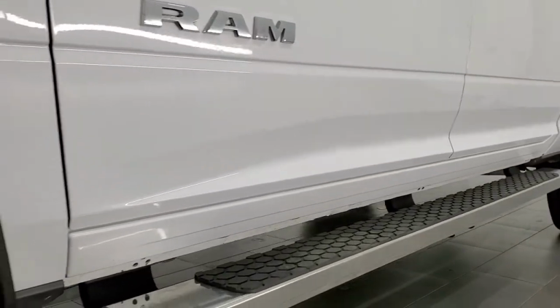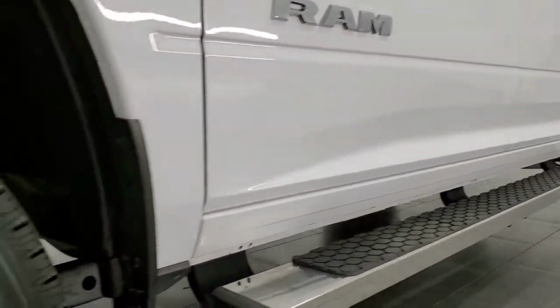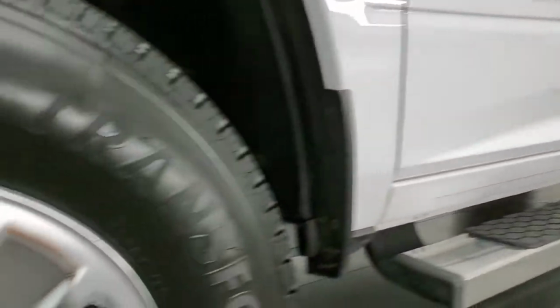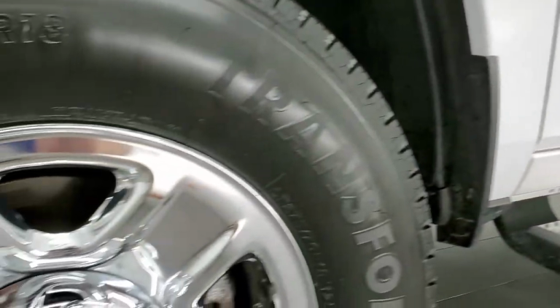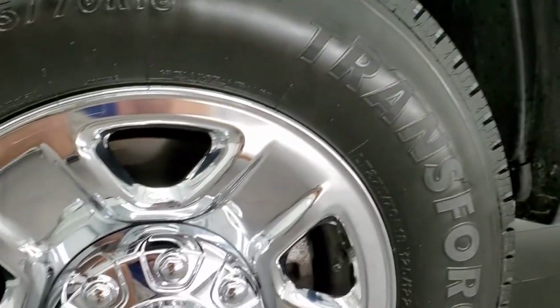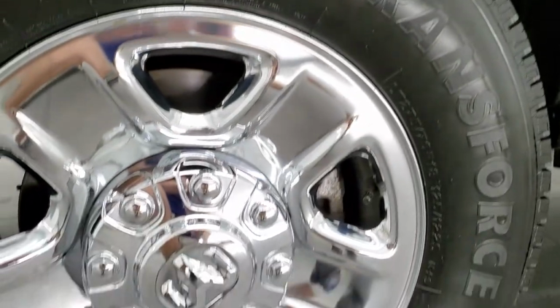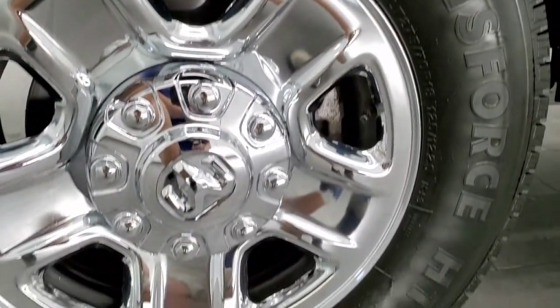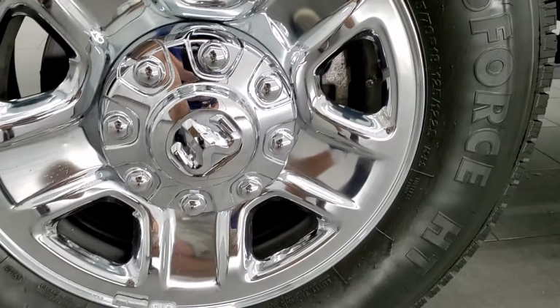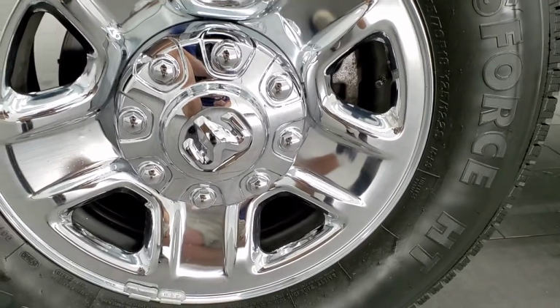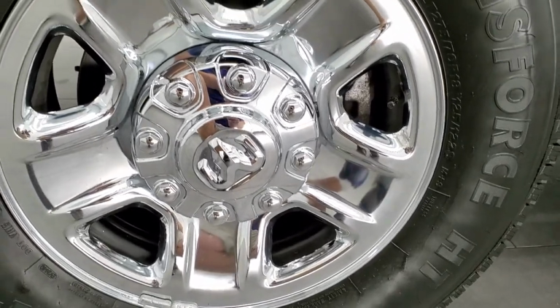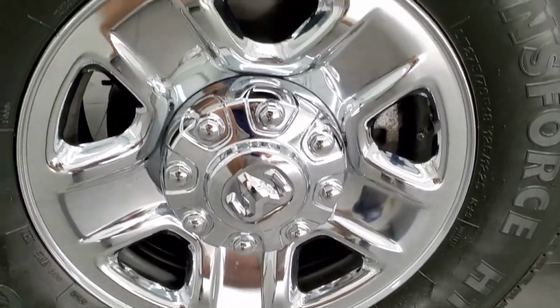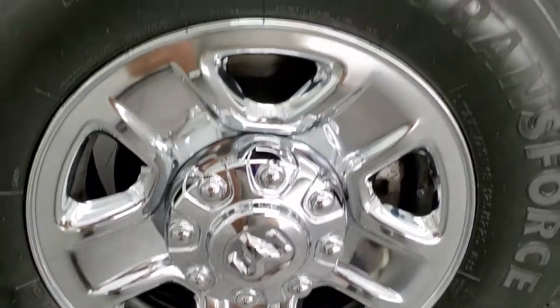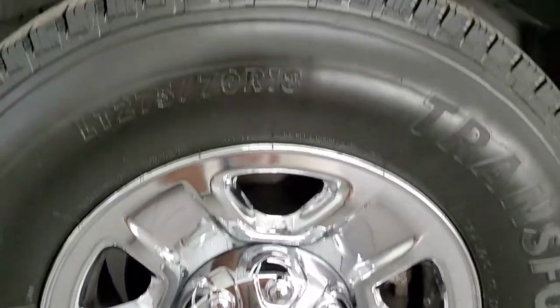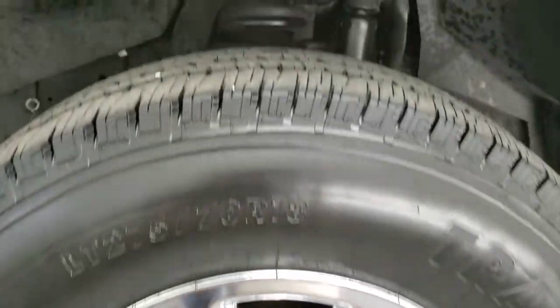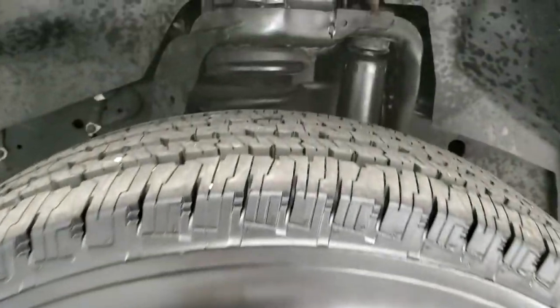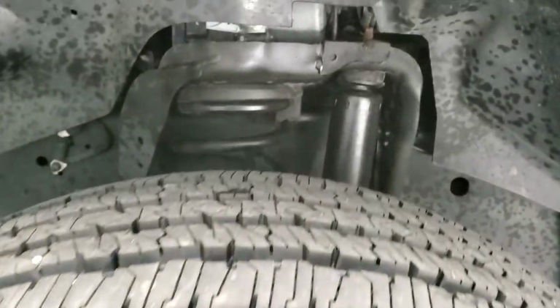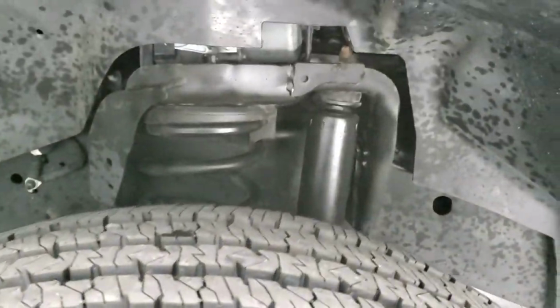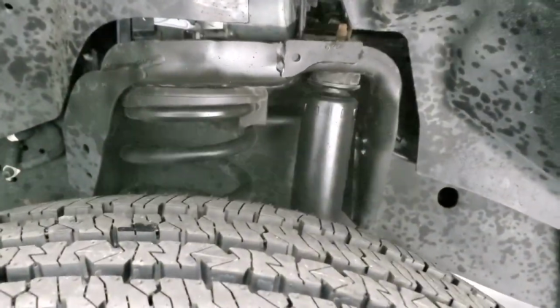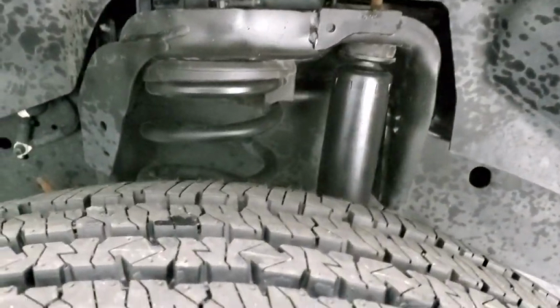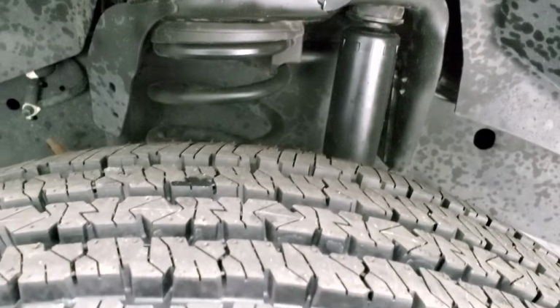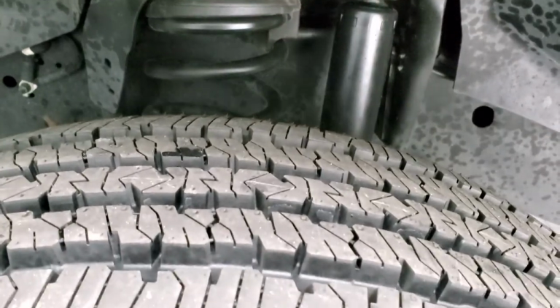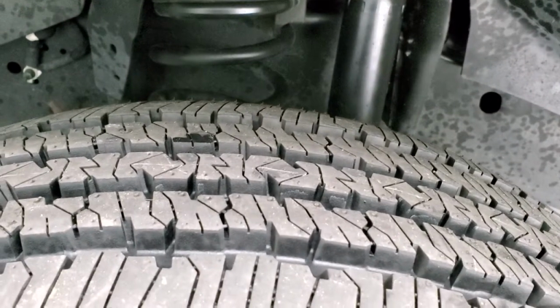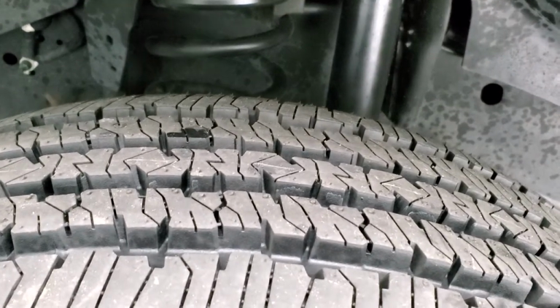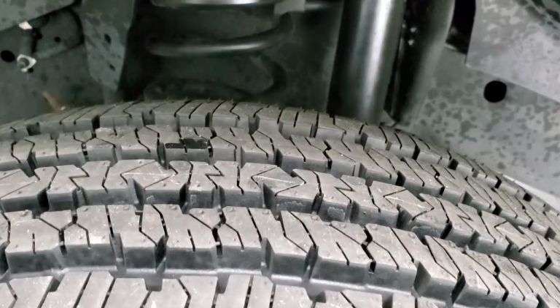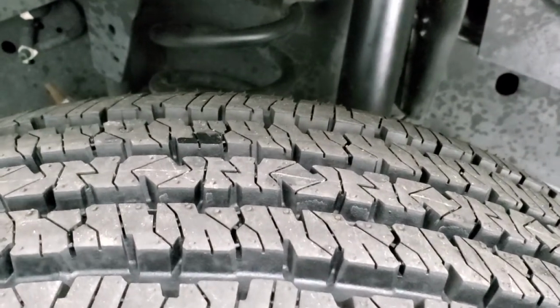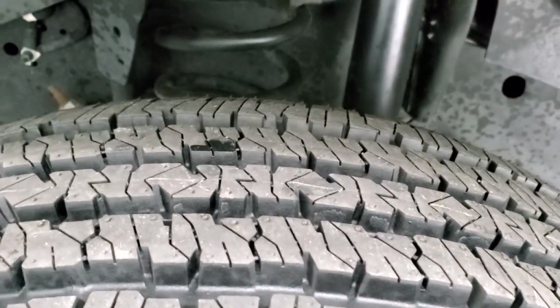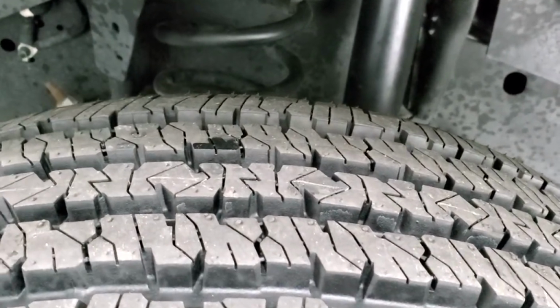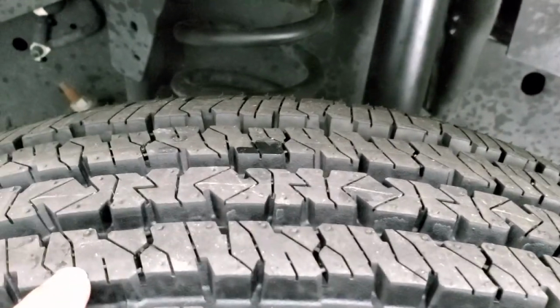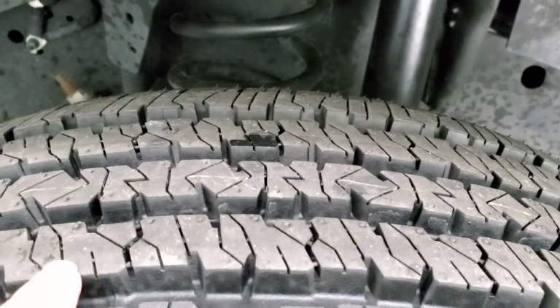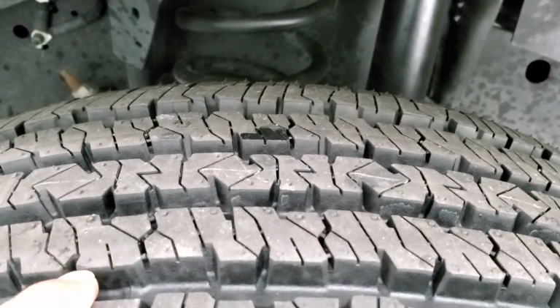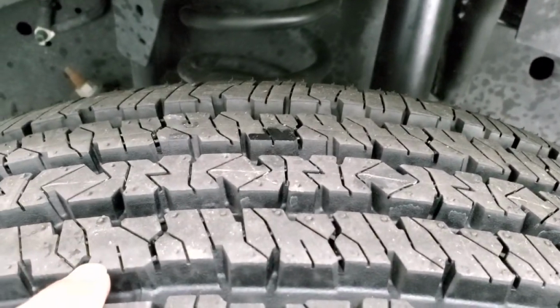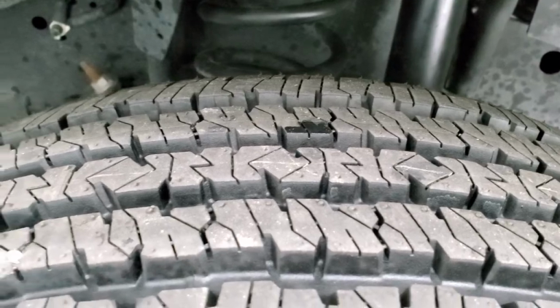This one has the steel rims with the chrome covers and it has Firestone Transforce HT tires. These are LT 275-70R18s and they are brand new — we put those on in our safety inspection. You can still see the little wear knobs on there.